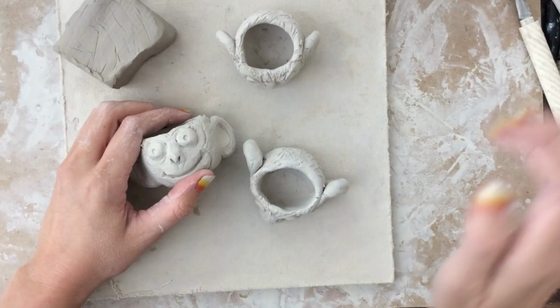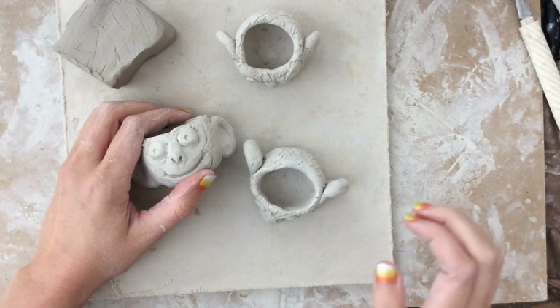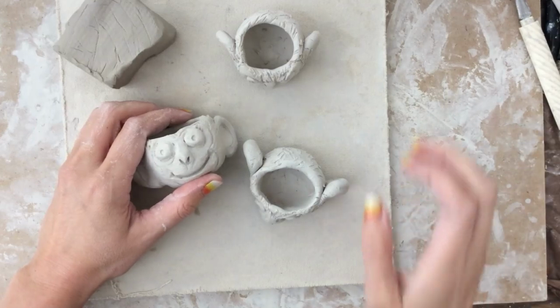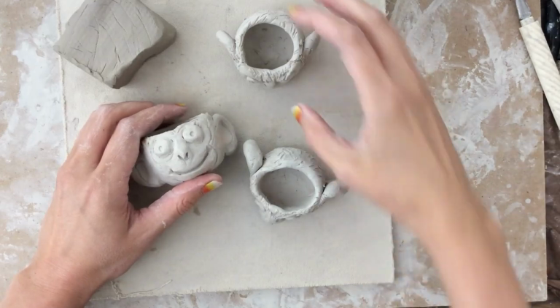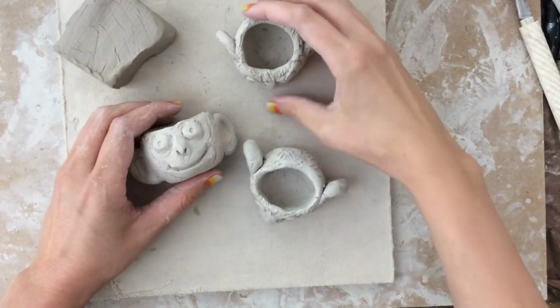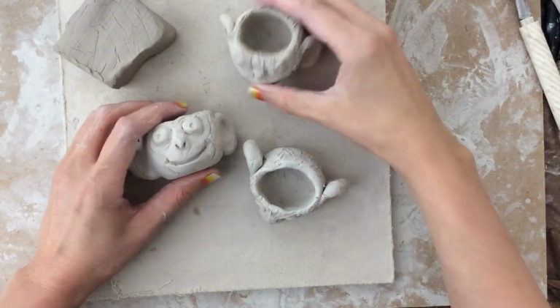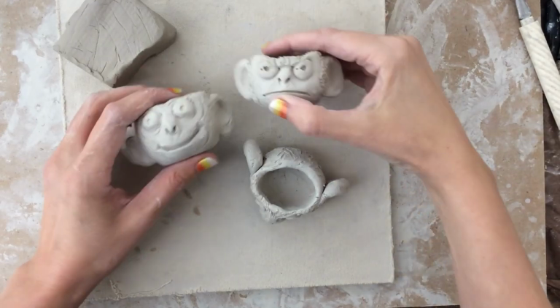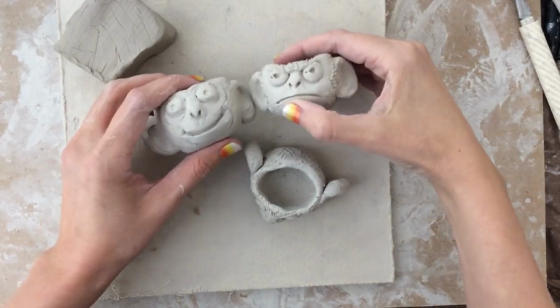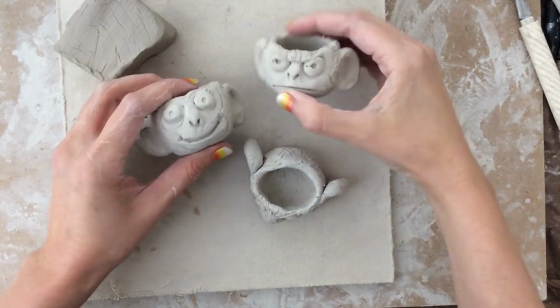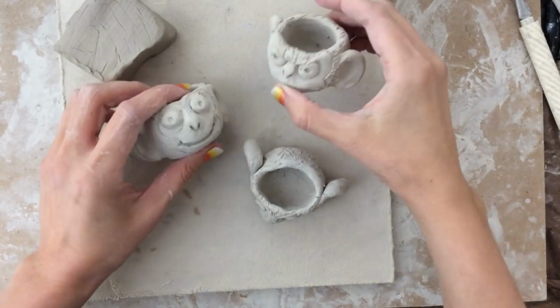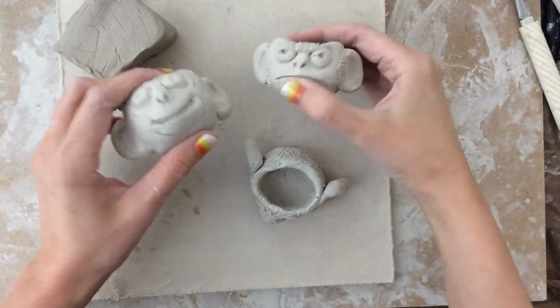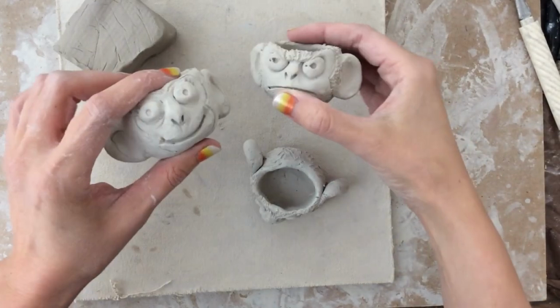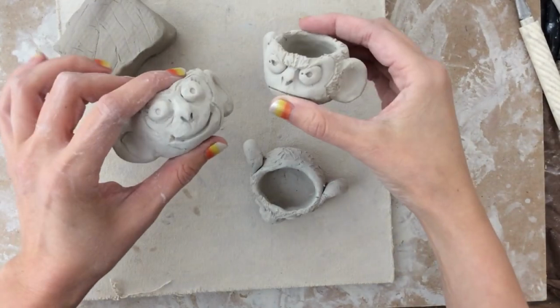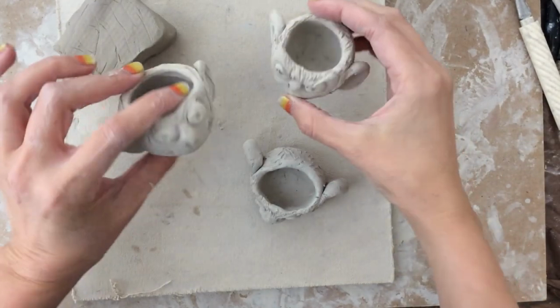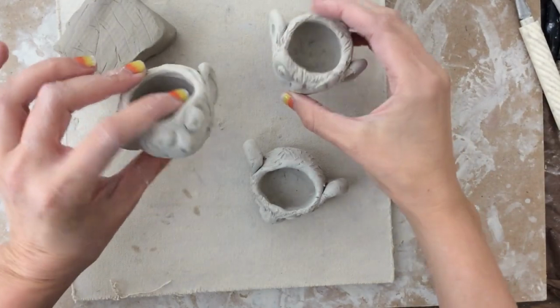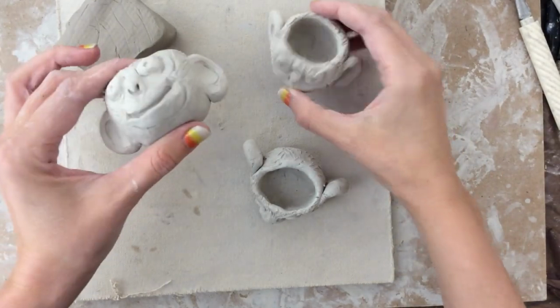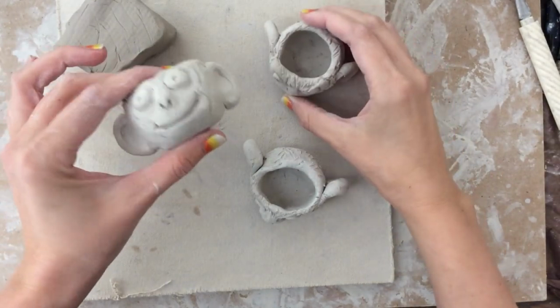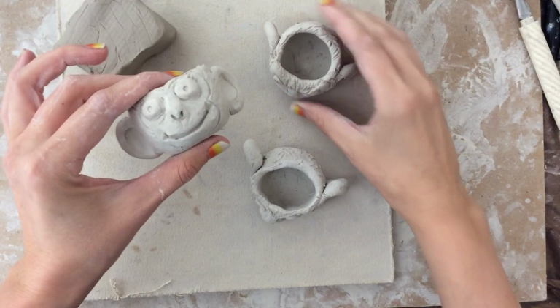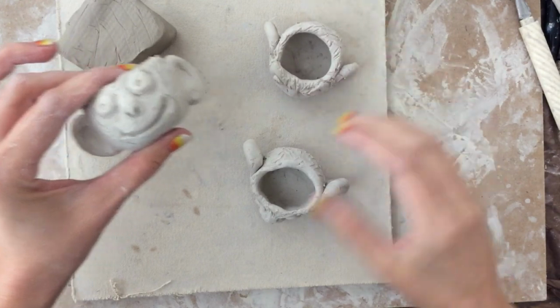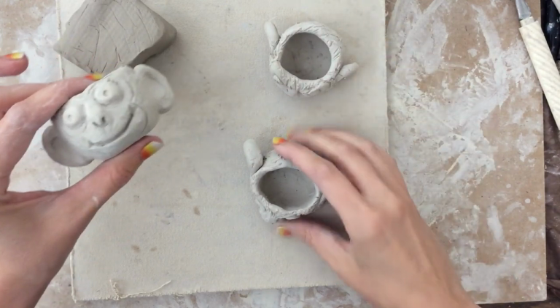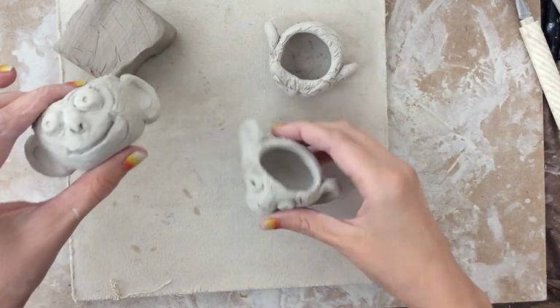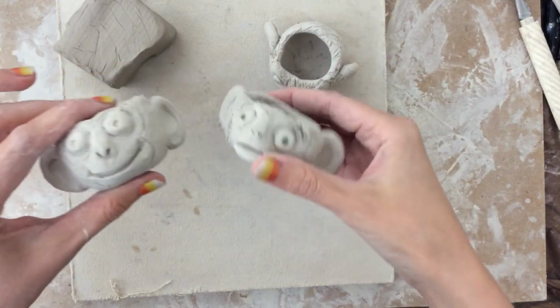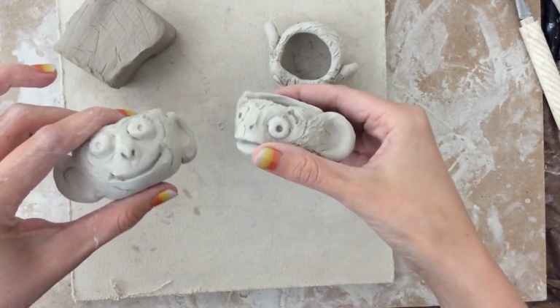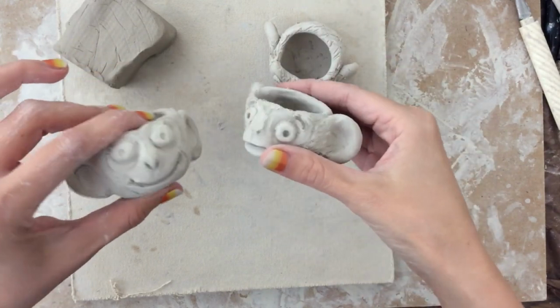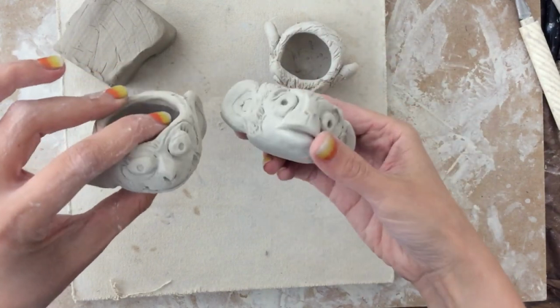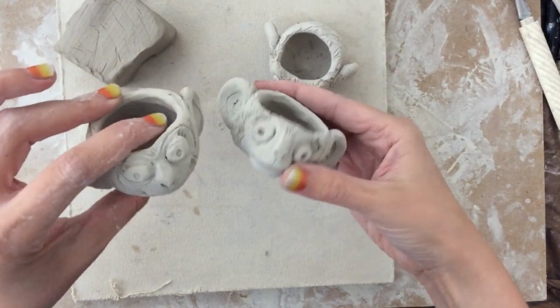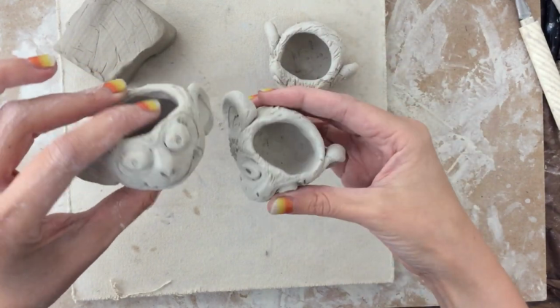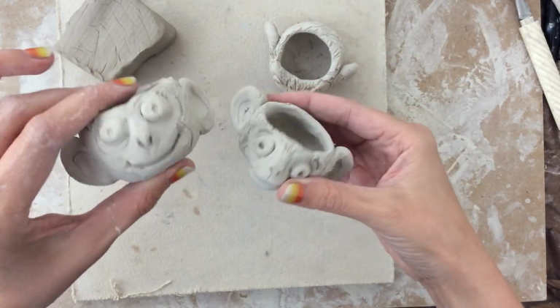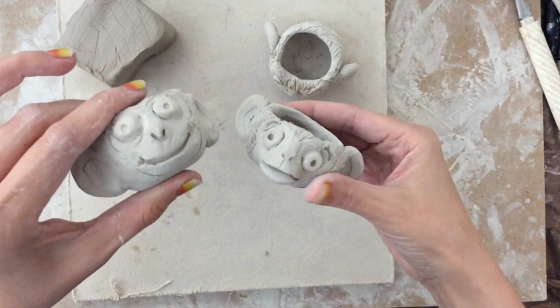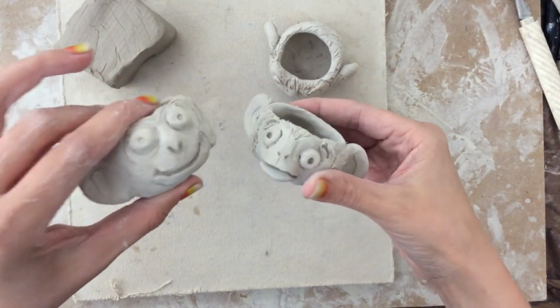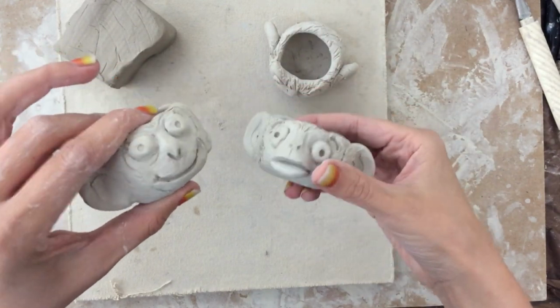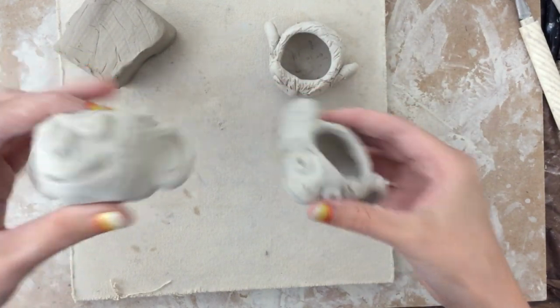Hey guys! In this tutorial, I'm going to be showing you how to make these adorable little monkey pinch pots.